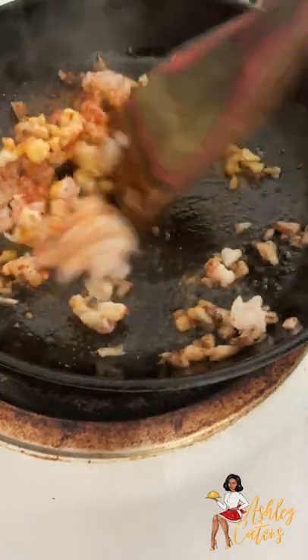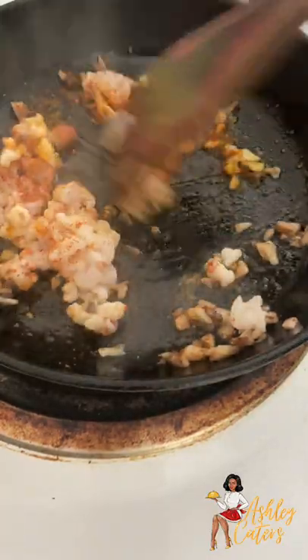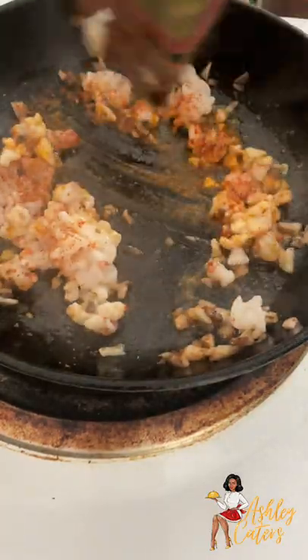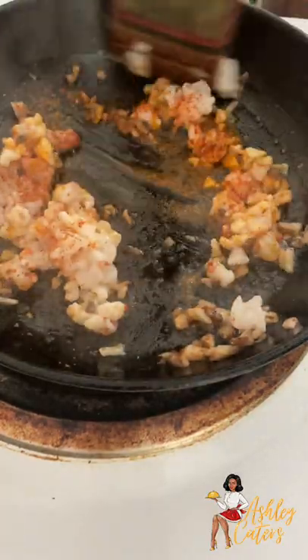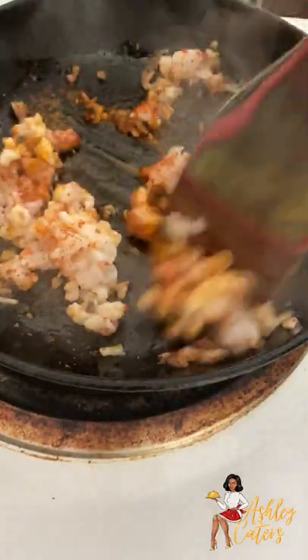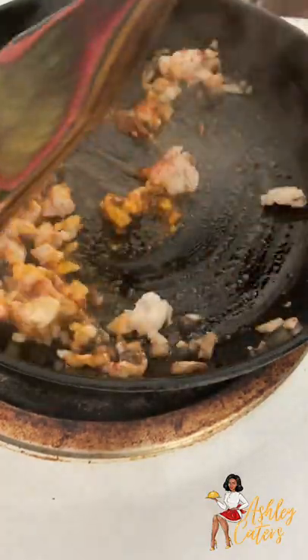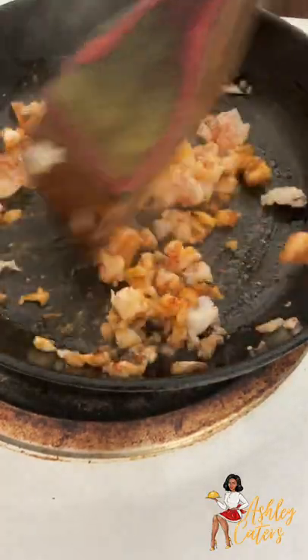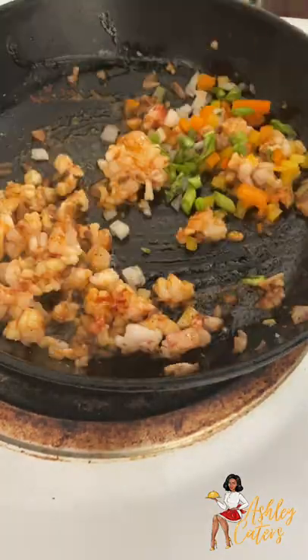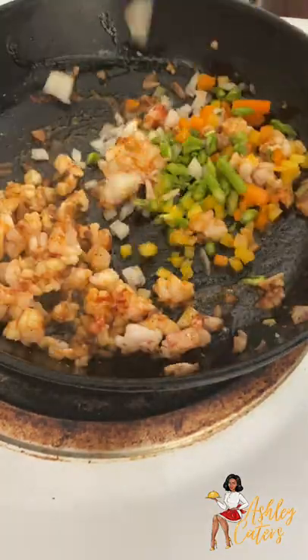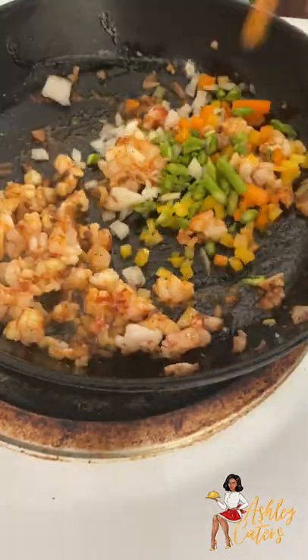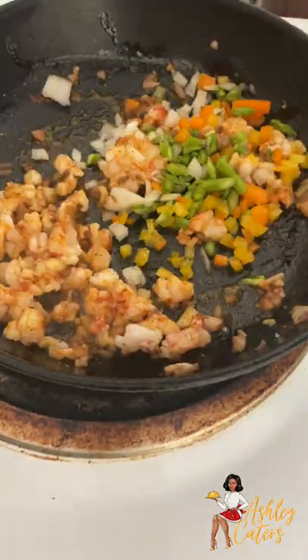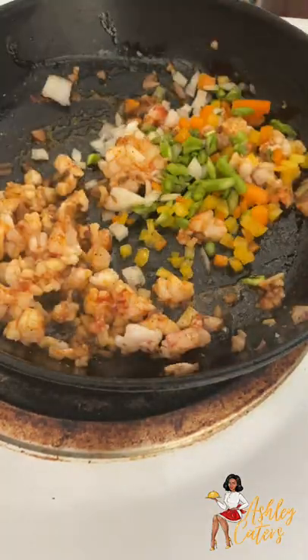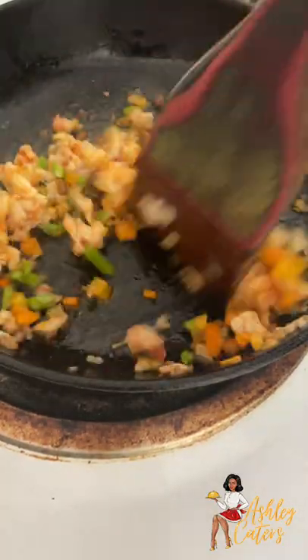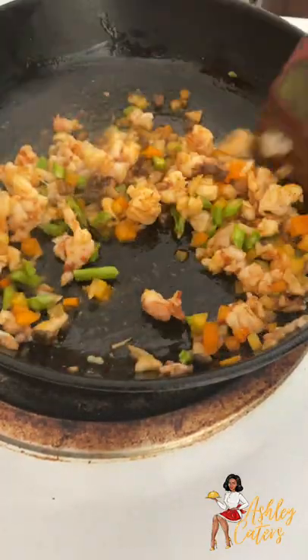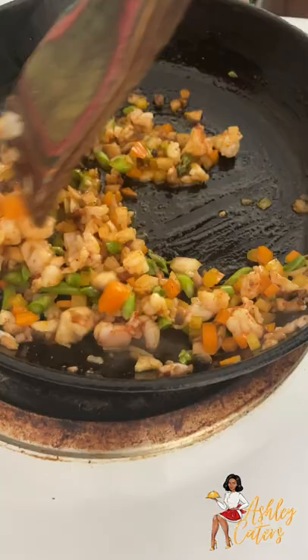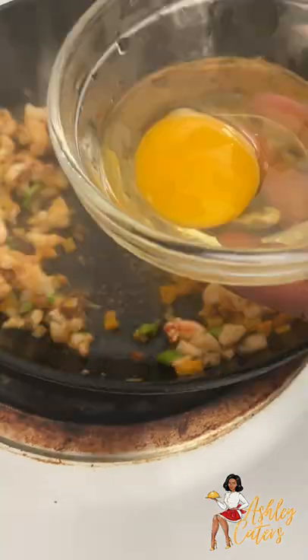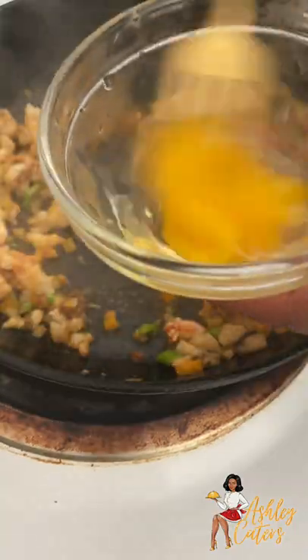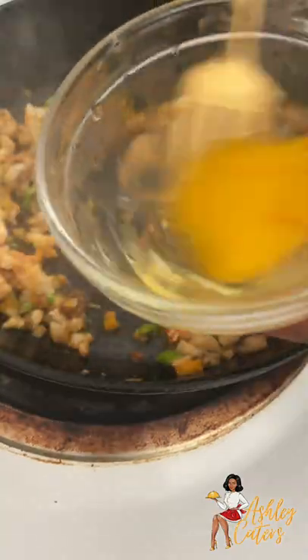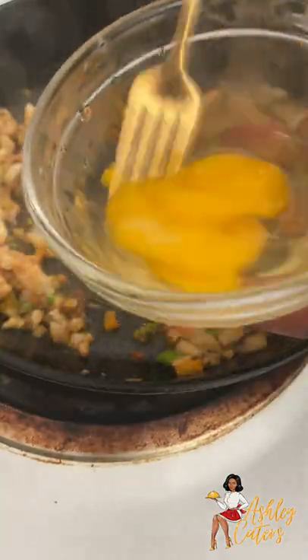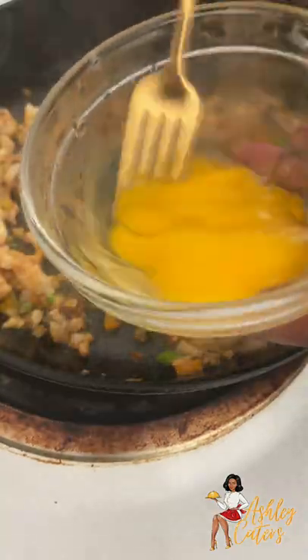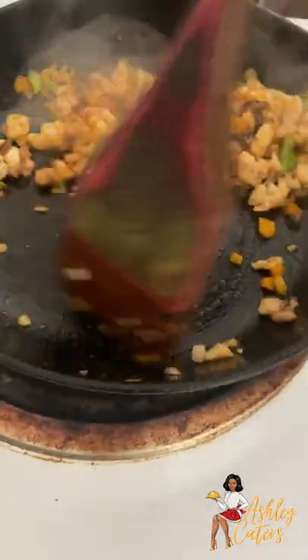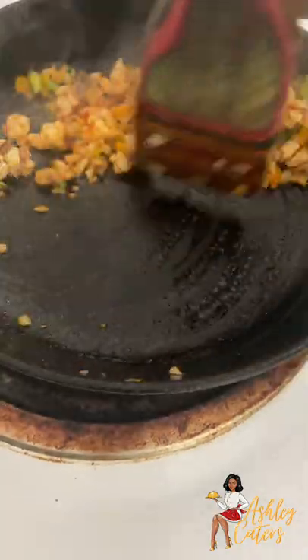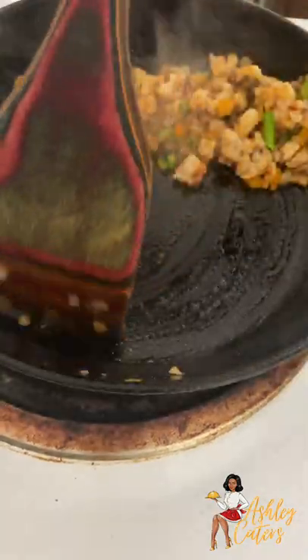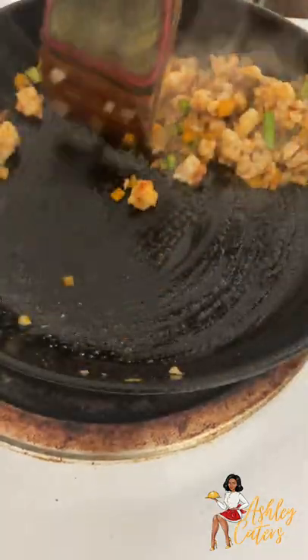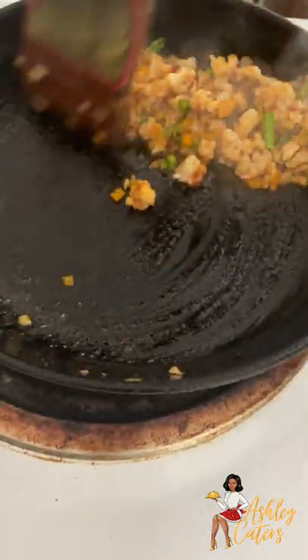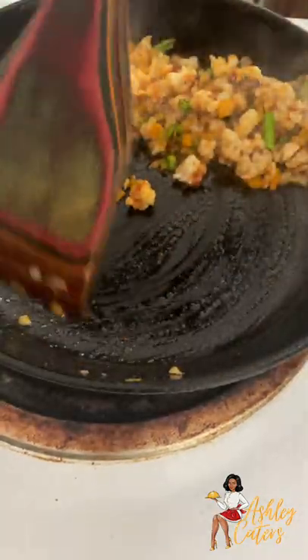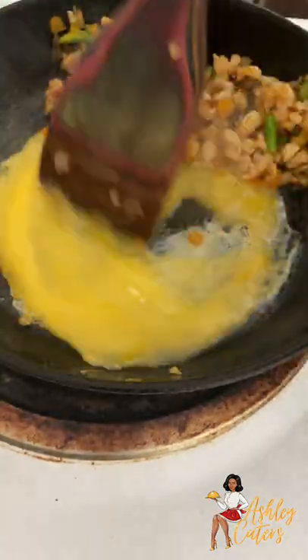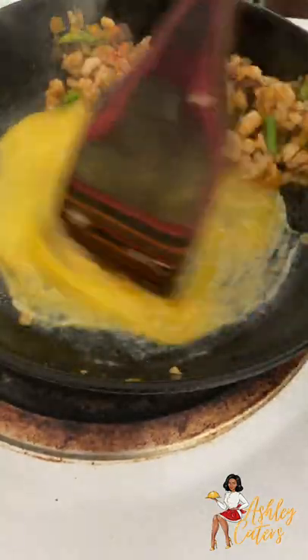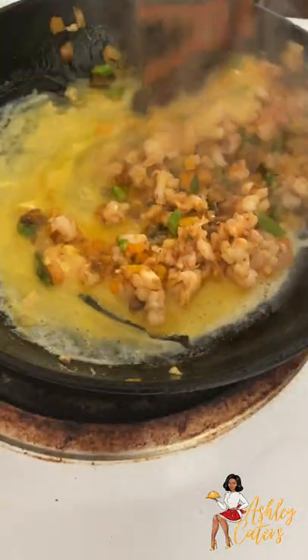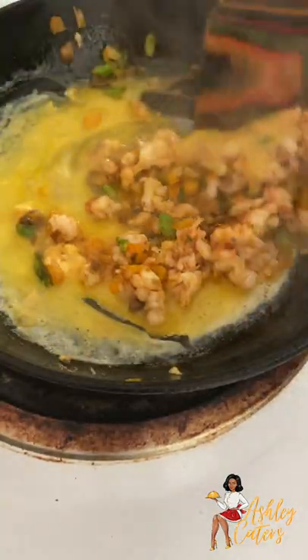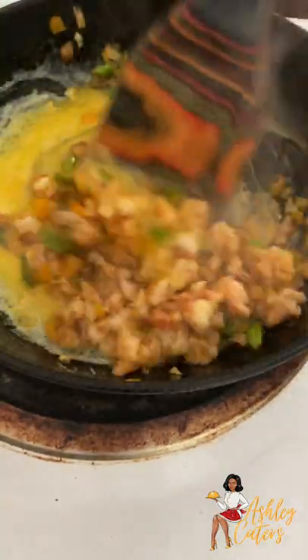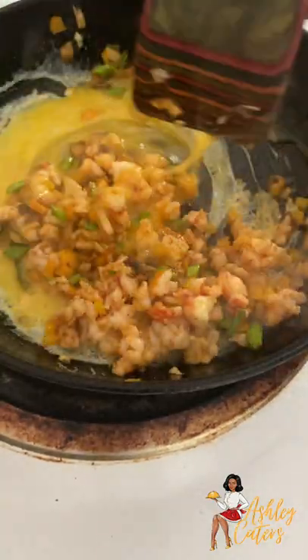Then we're going to add in our vegetables. Right here I have asparagus, bell peppers, onion, and garlic. And then I'm going to add one egg in and scramble that into the mixture, and then put that to the side.